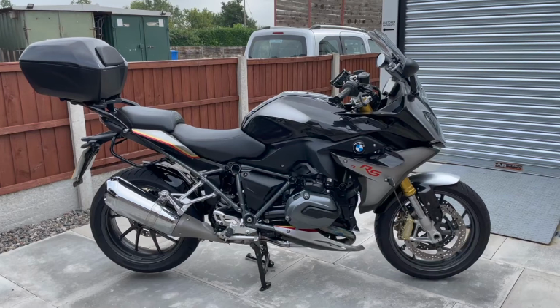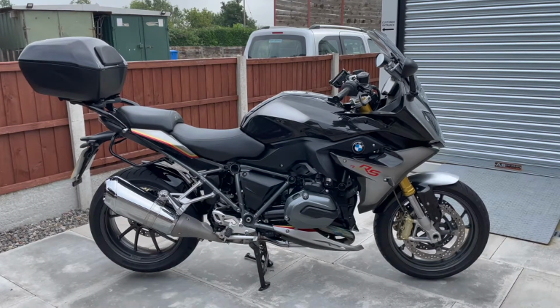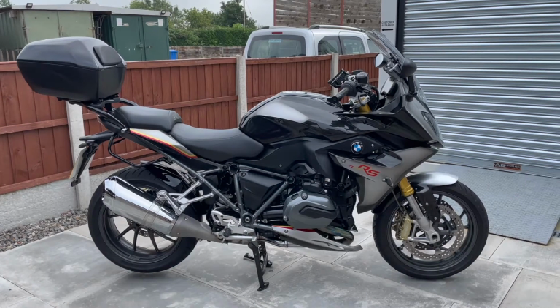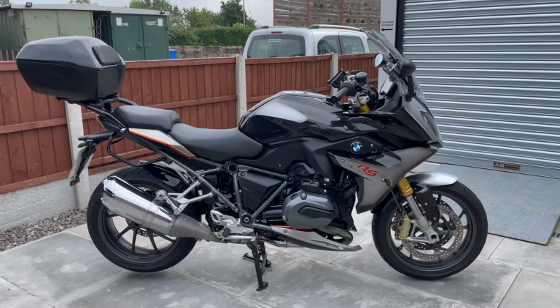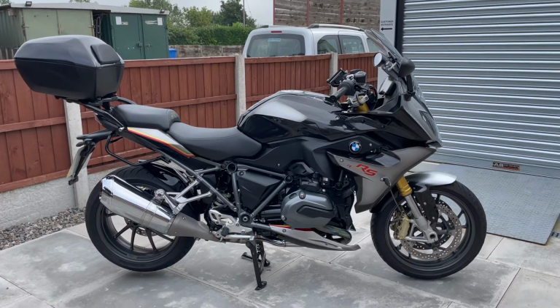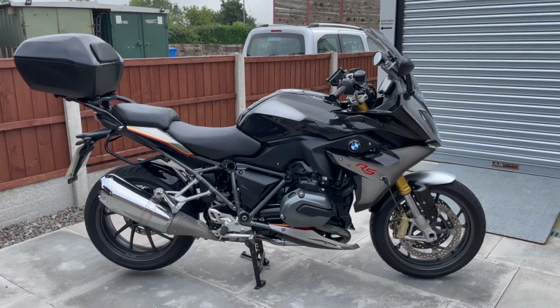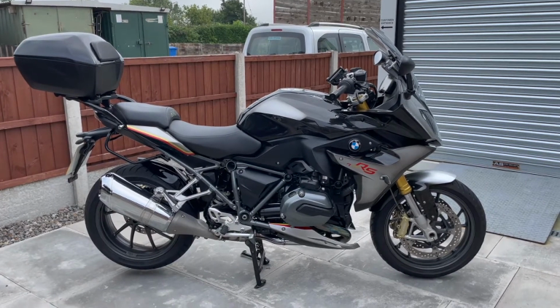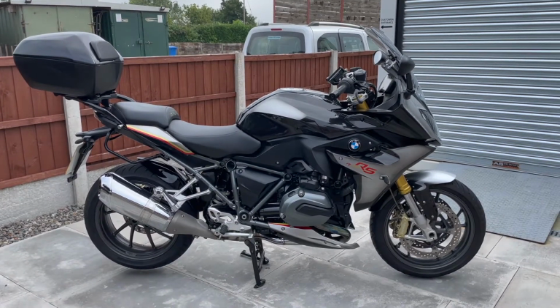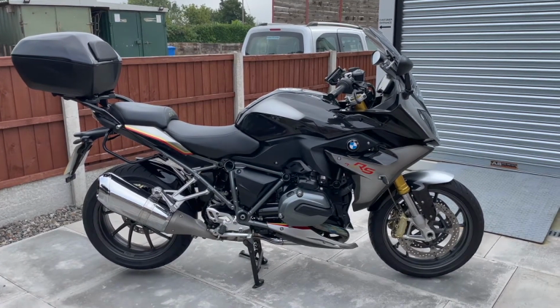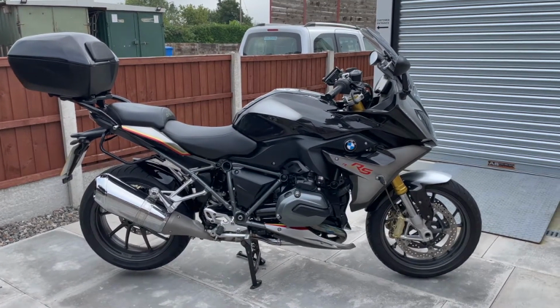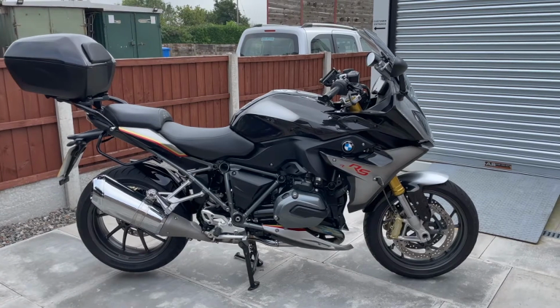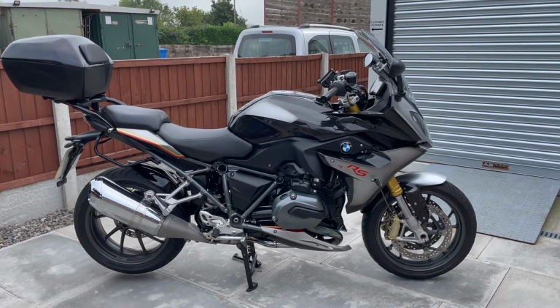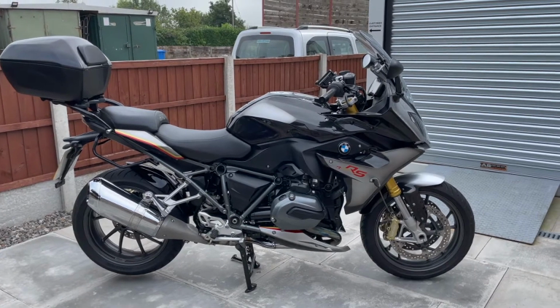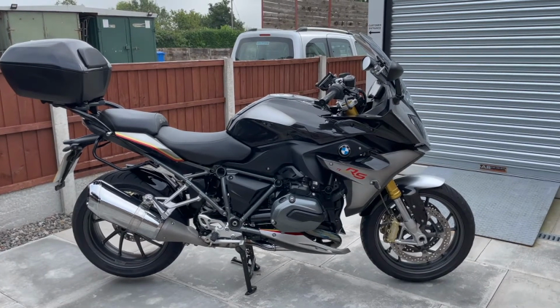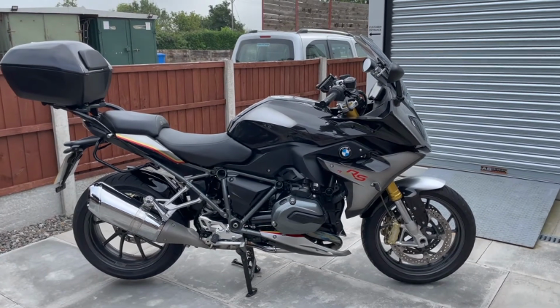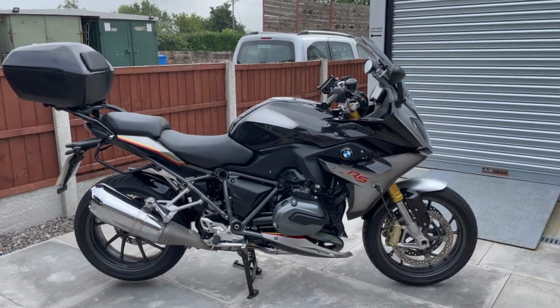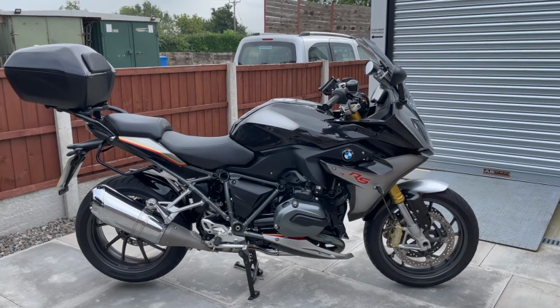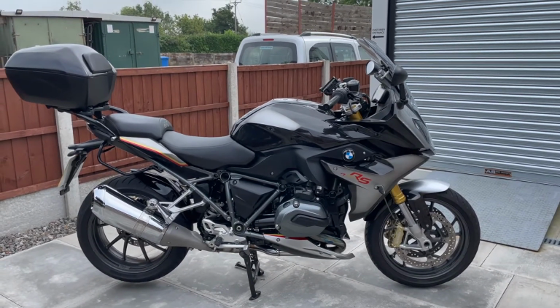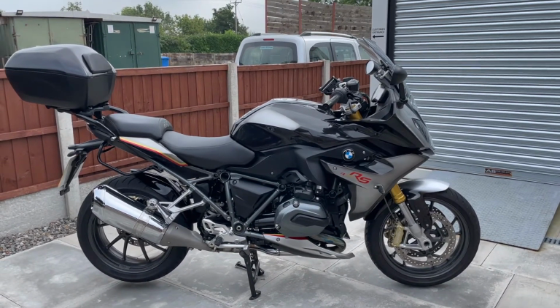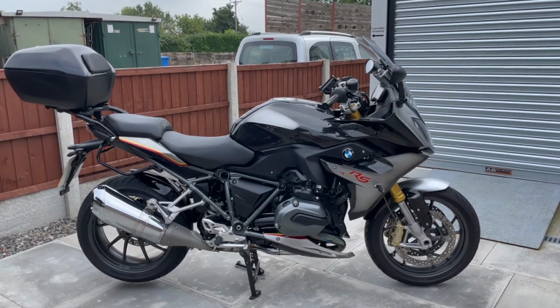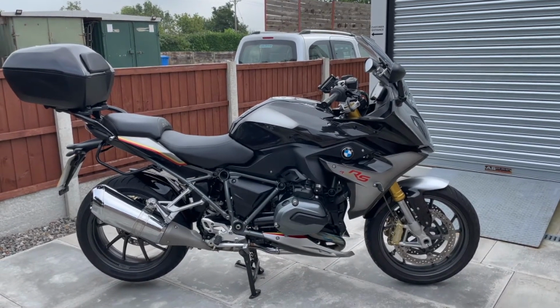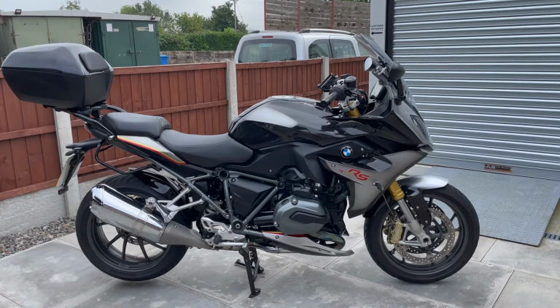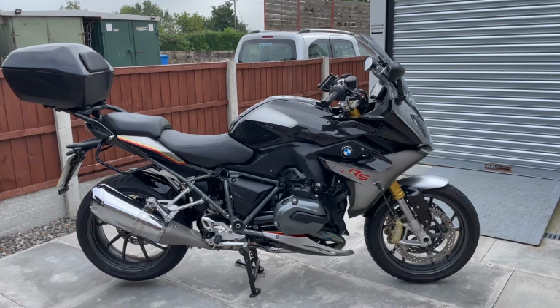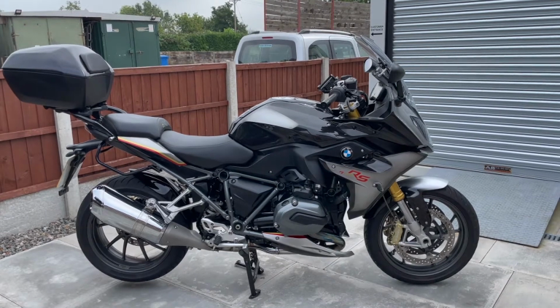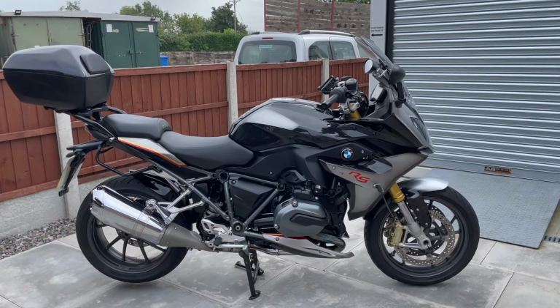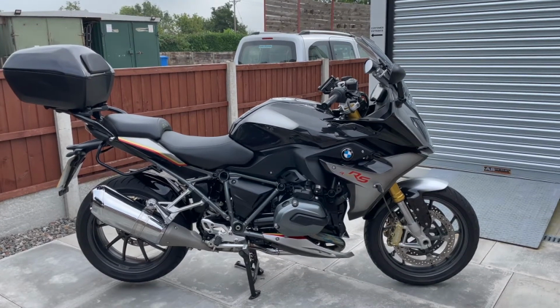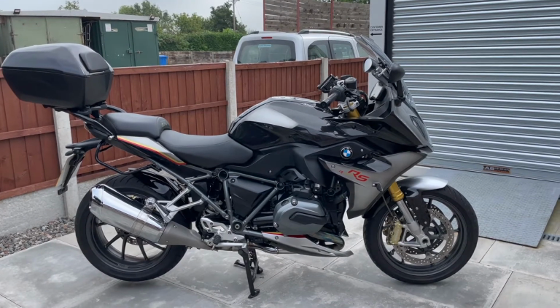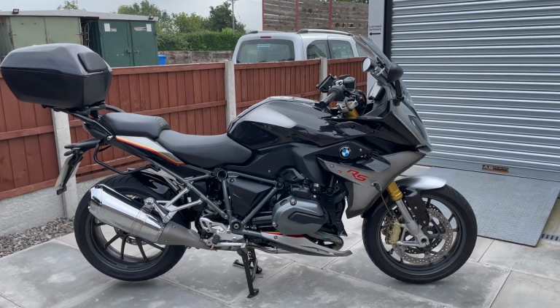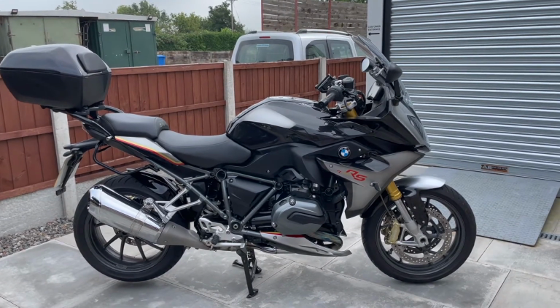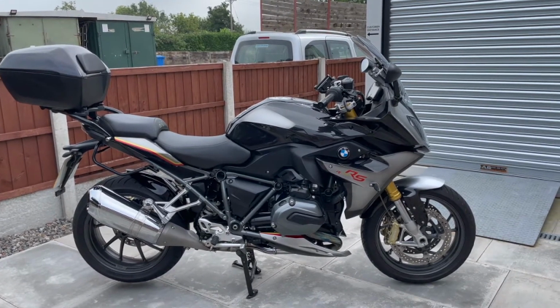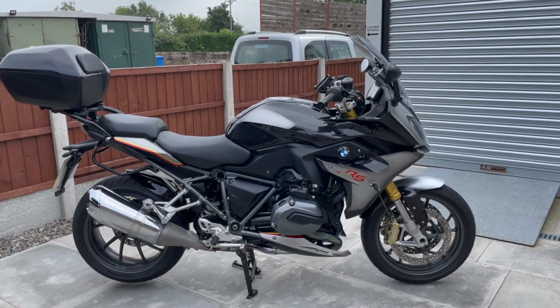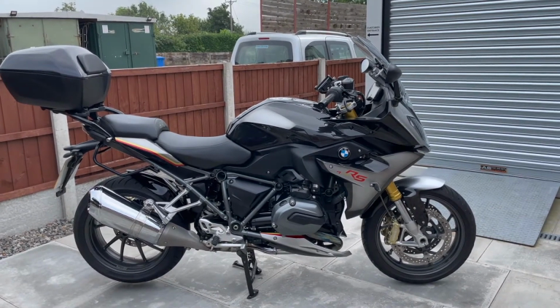We are pleased to present you with our stunning BMW R1200 RS Iconic. This is a late 2016 plate with just over 20,000 miles on the clock. Only 100 of these bikes were produced, and this is number 69 out of 100.